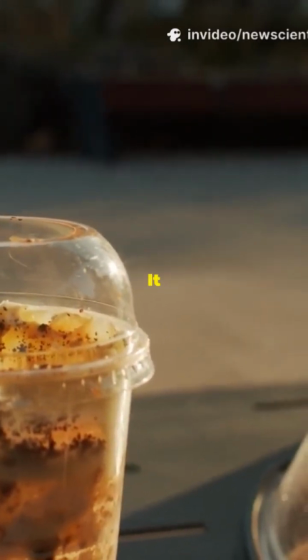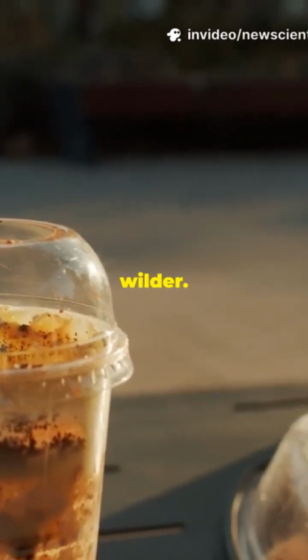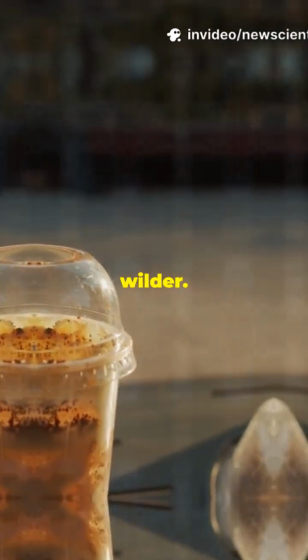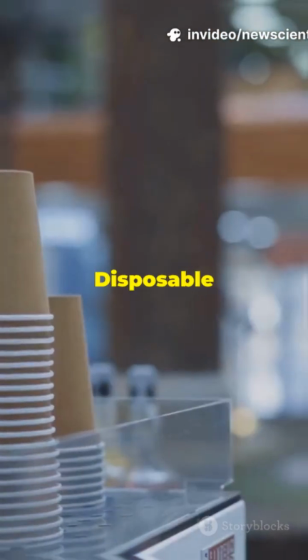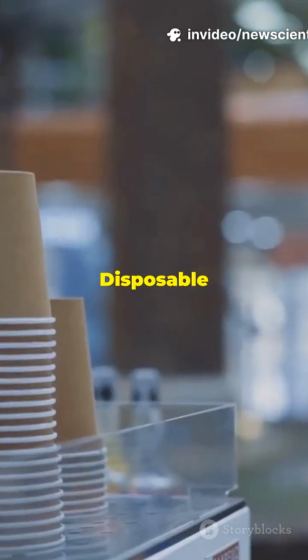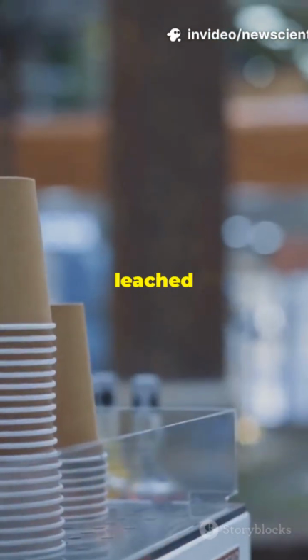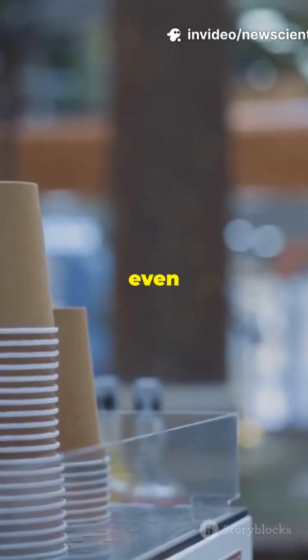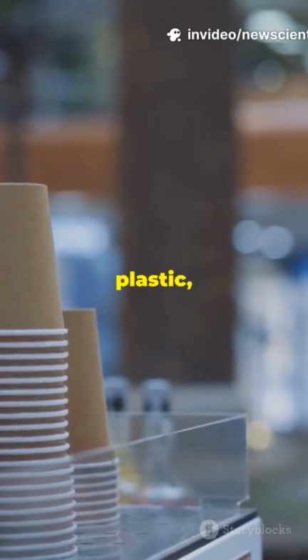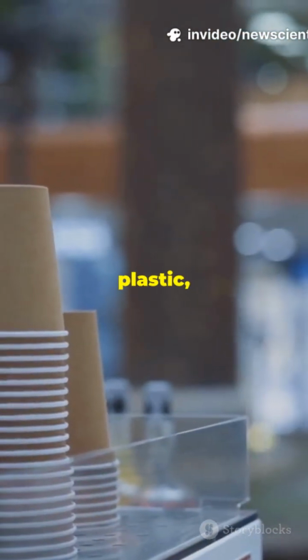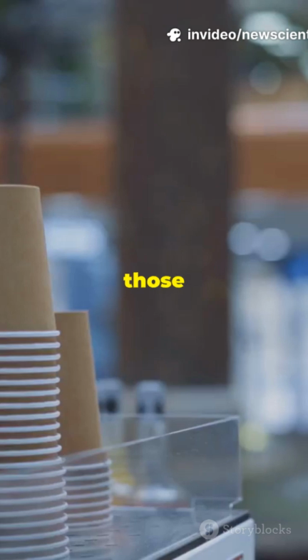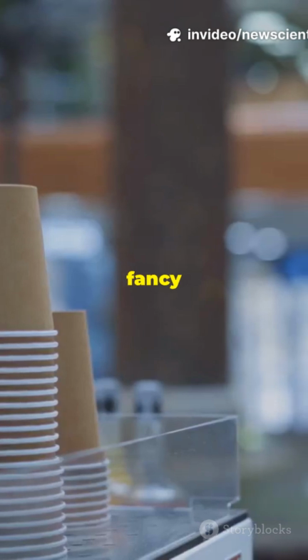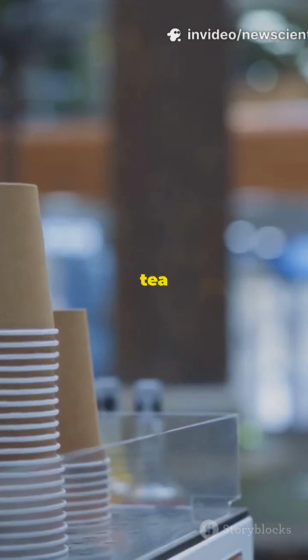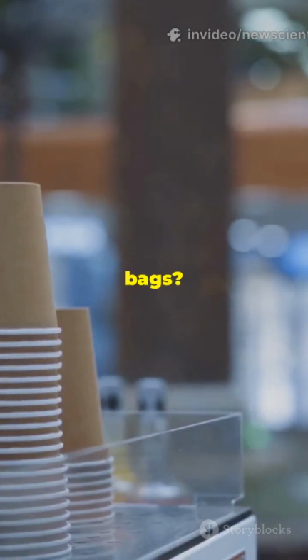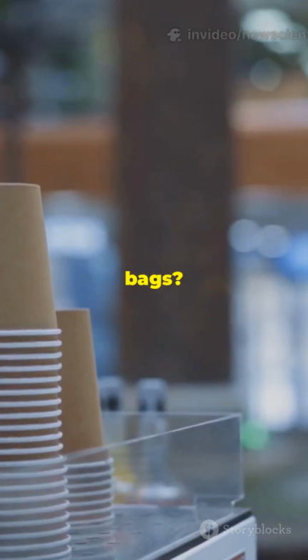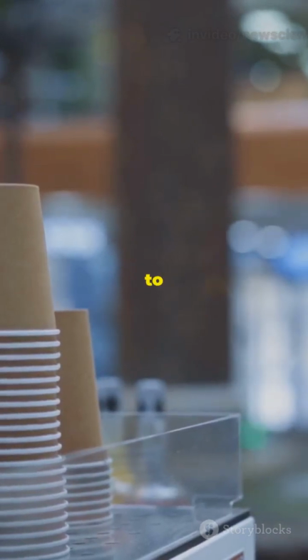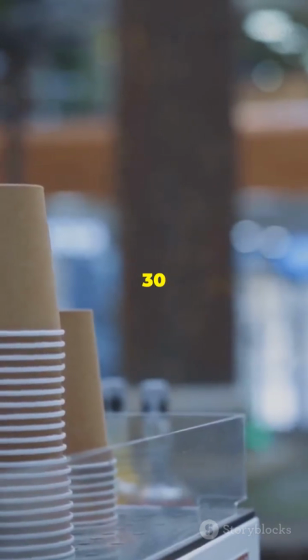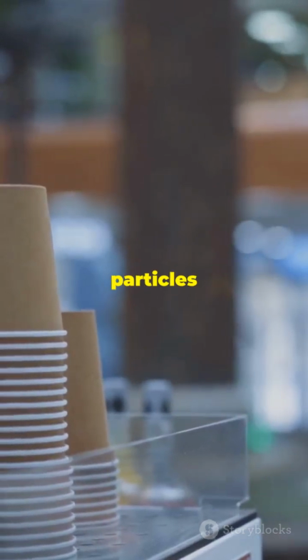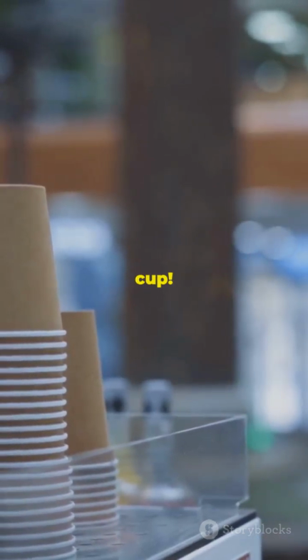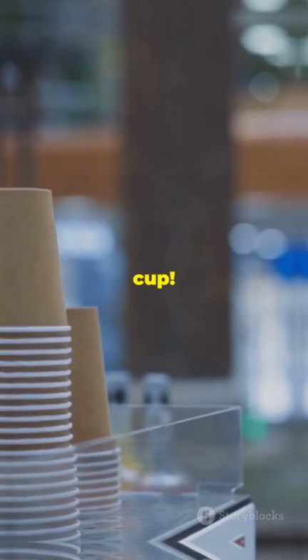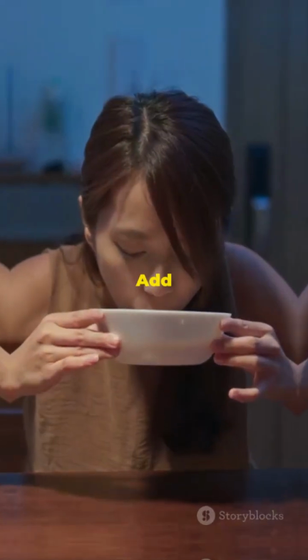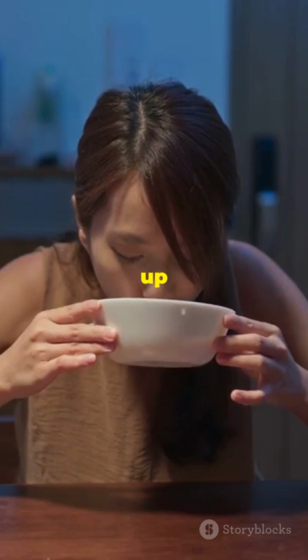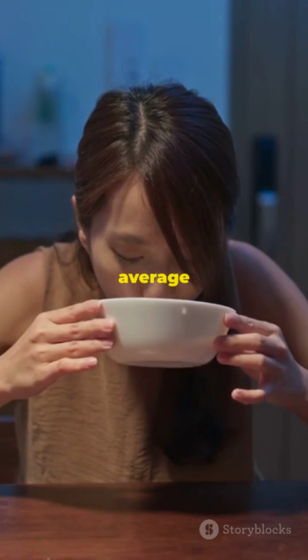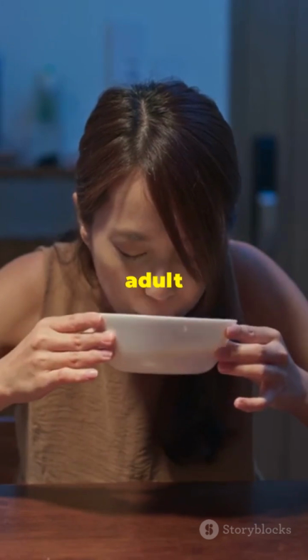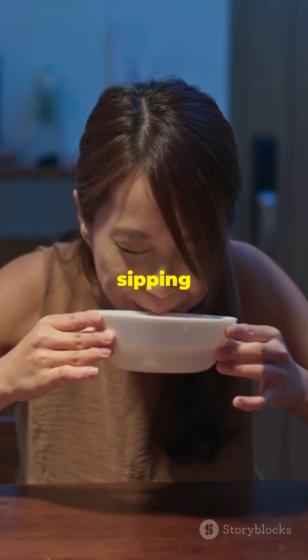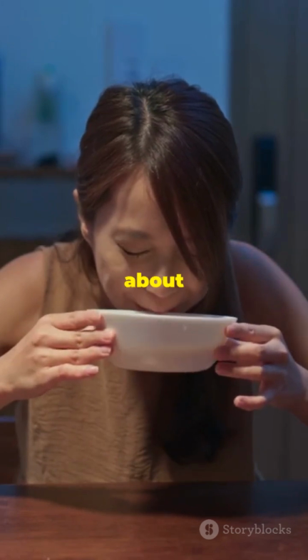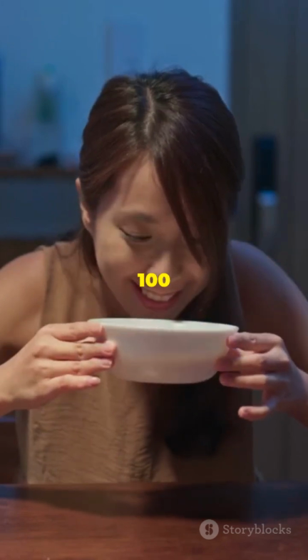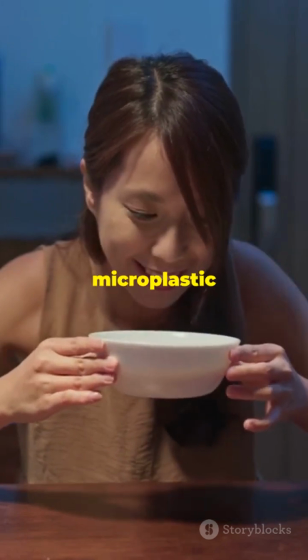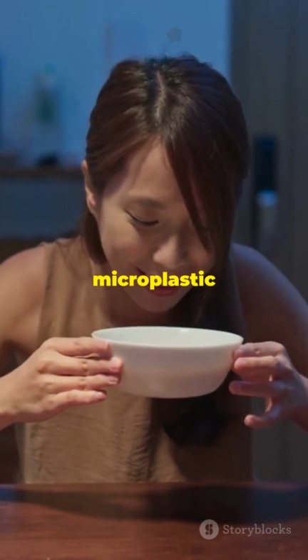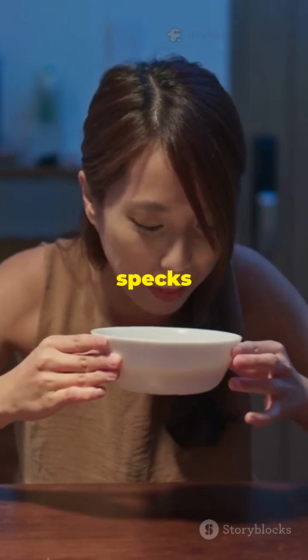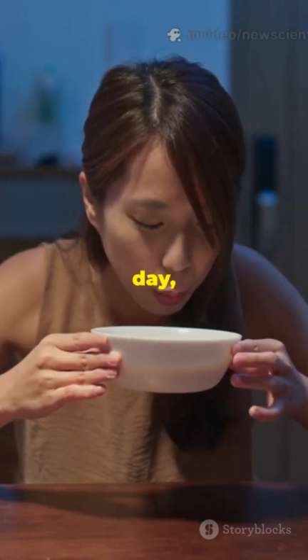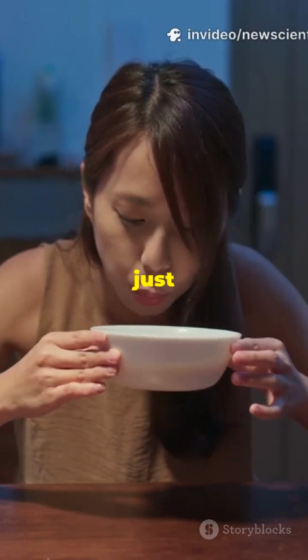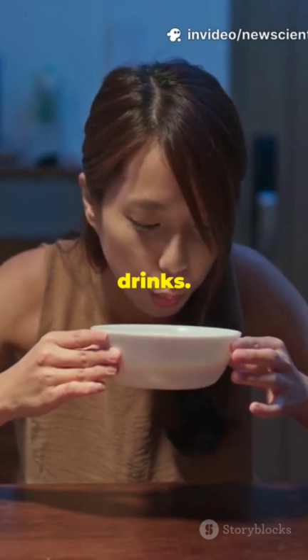It gets wilder. Disposable cups leached even more plastic. And those fancy pyramid tea bags? Up to 30 particles in one cup. Add it up and the average adult is sipping about 100 microplastic specks a day — just from drinks.